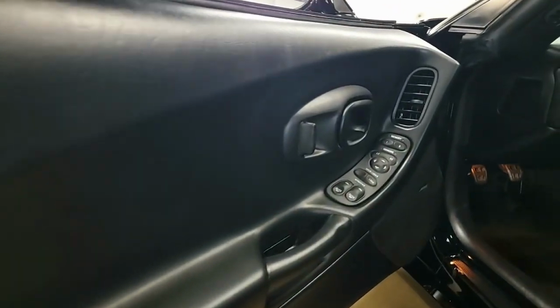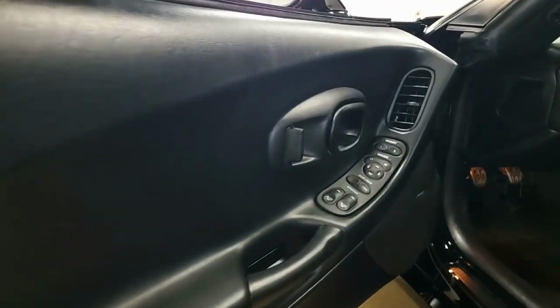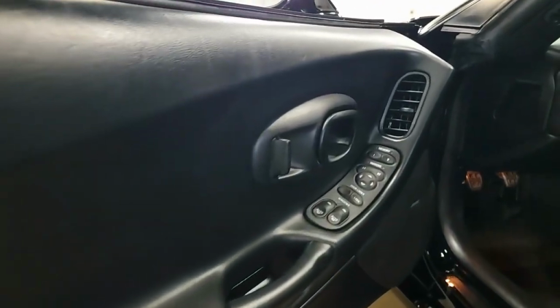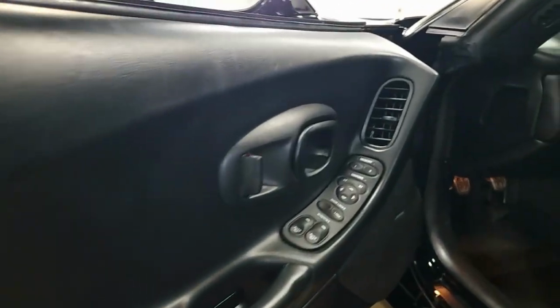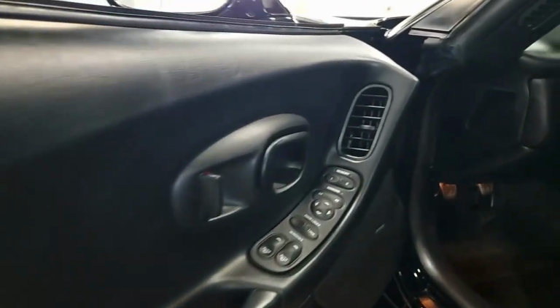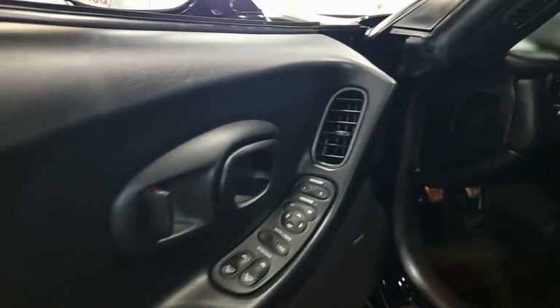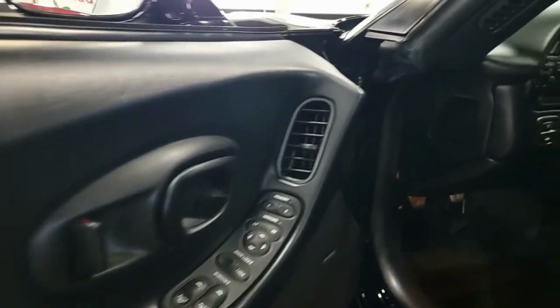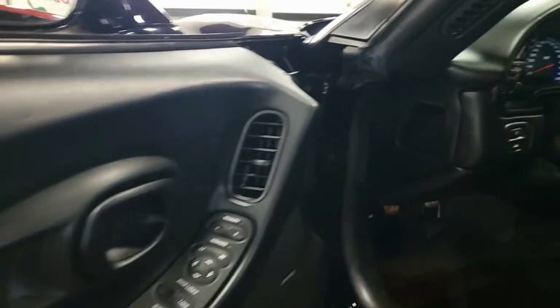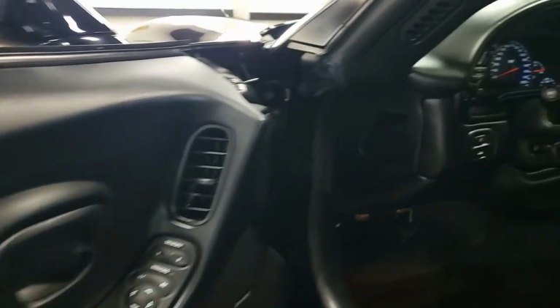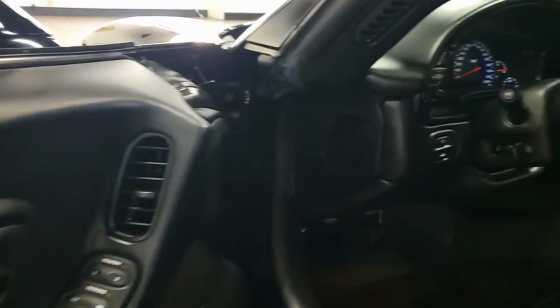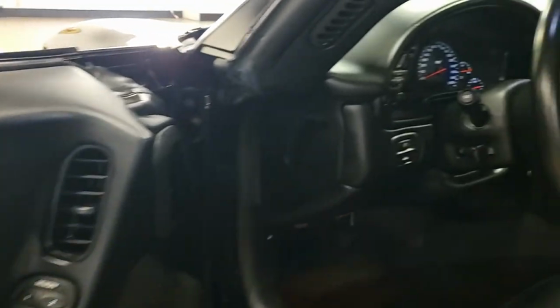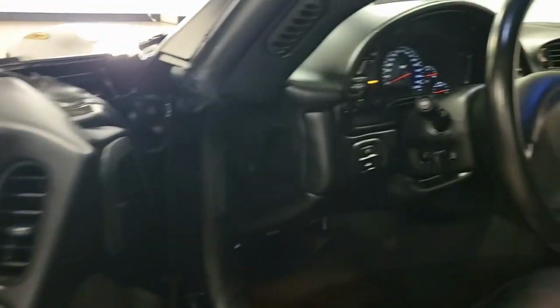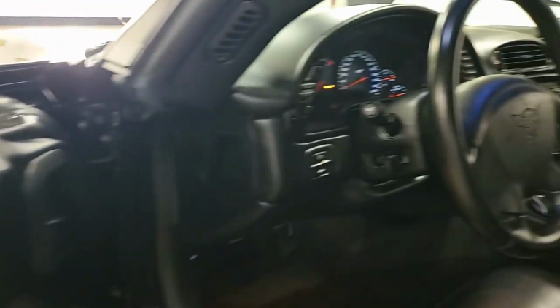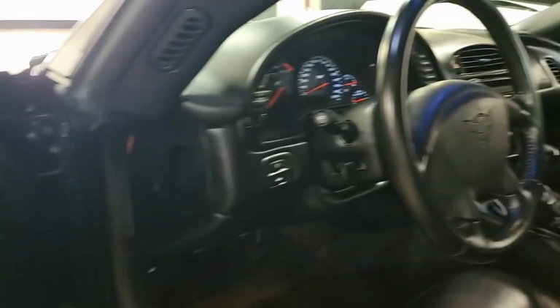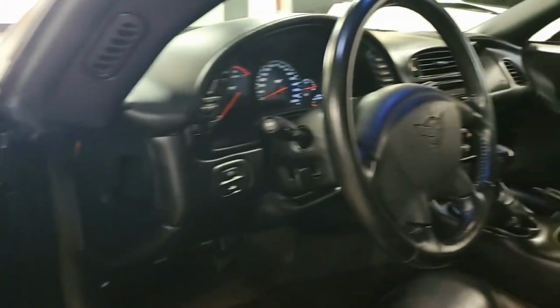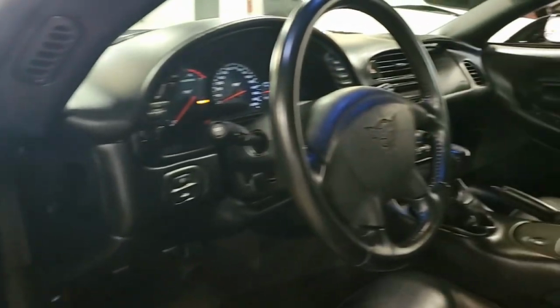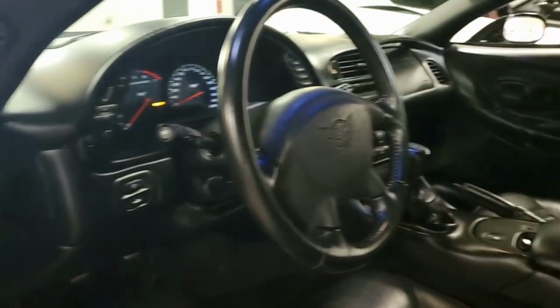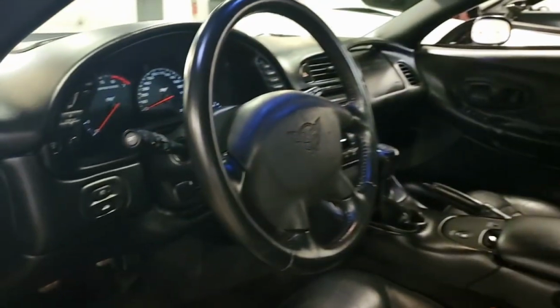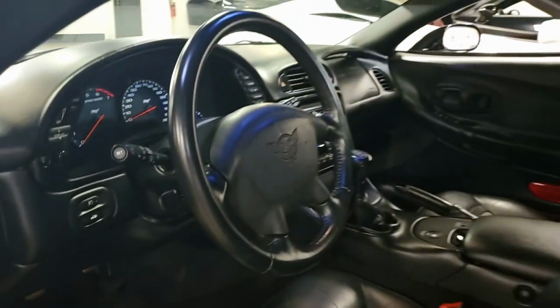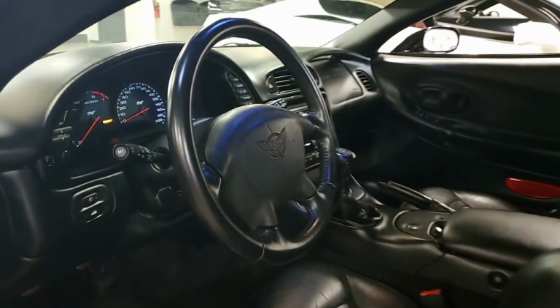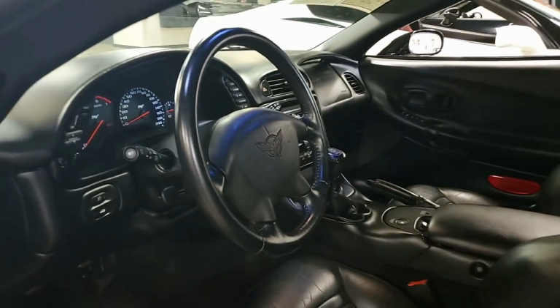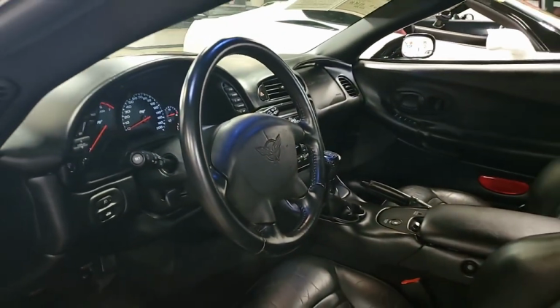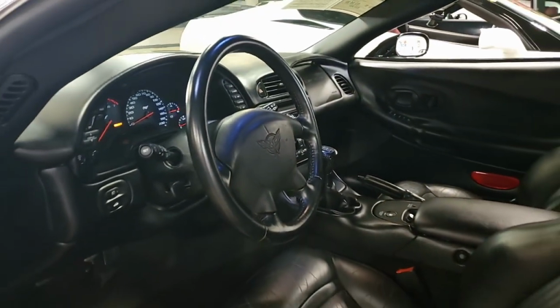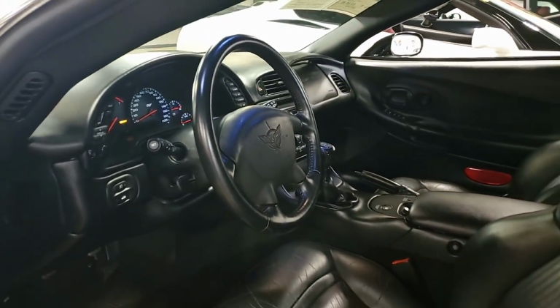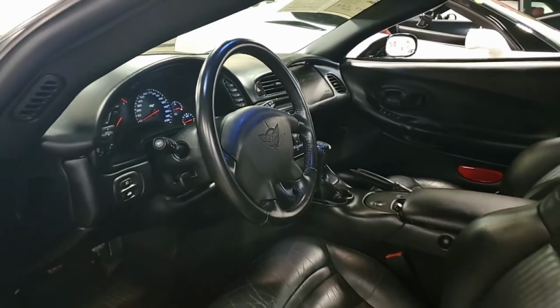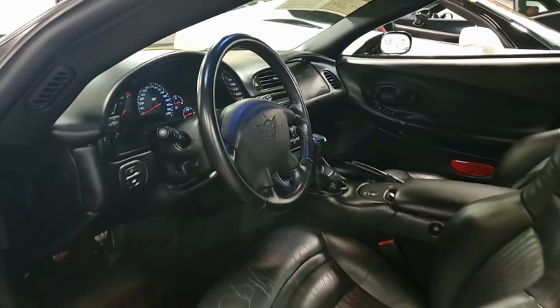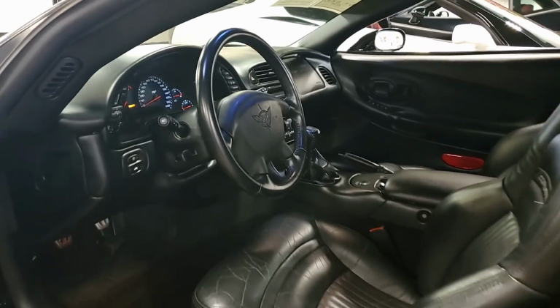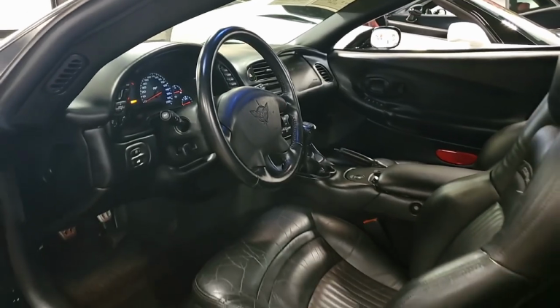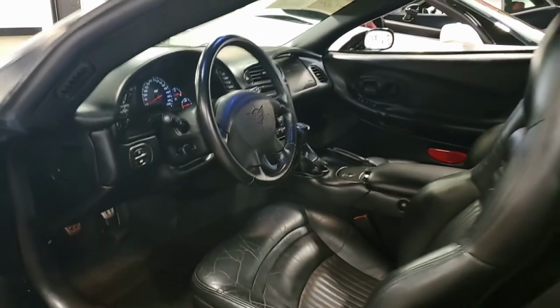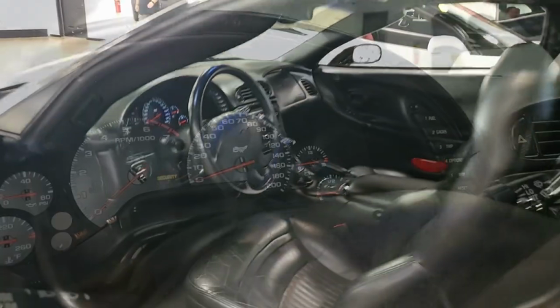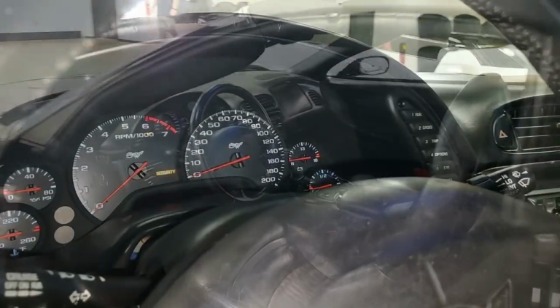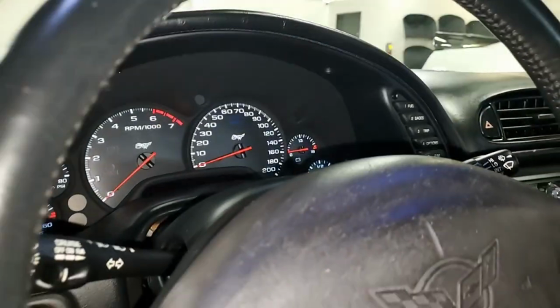The tires are brand new, and the interior of this Corvette convertible shows very good factory leather seats, very good door panels, steering wheel, and excellent center console.